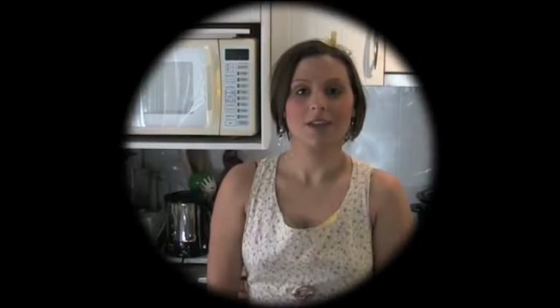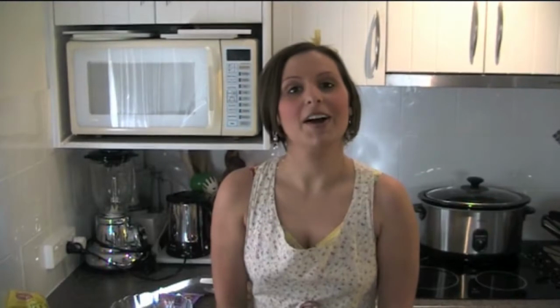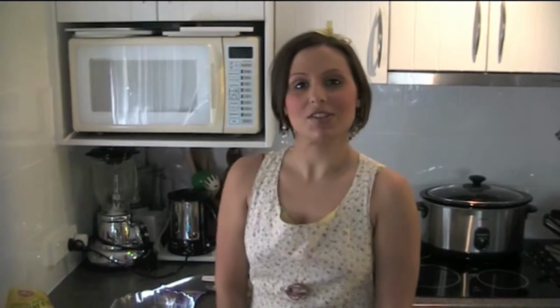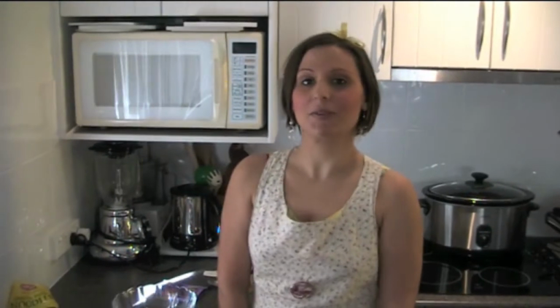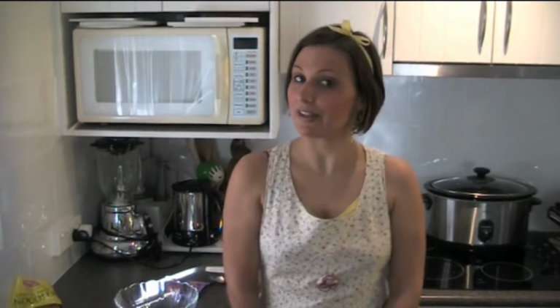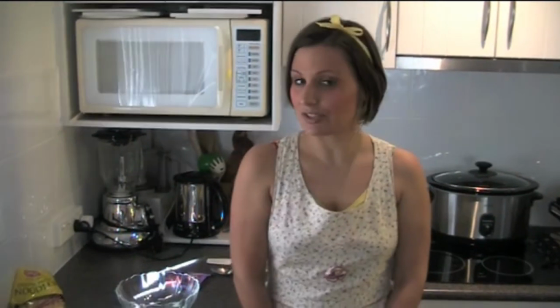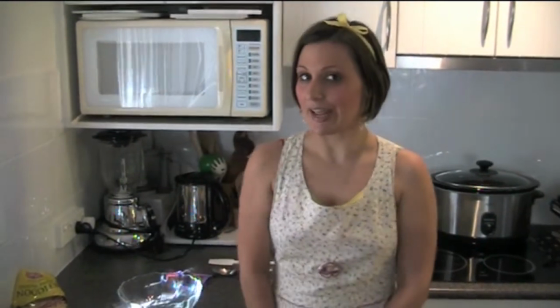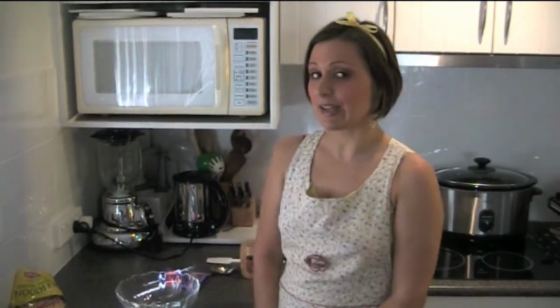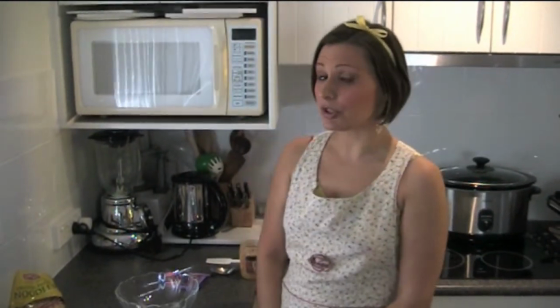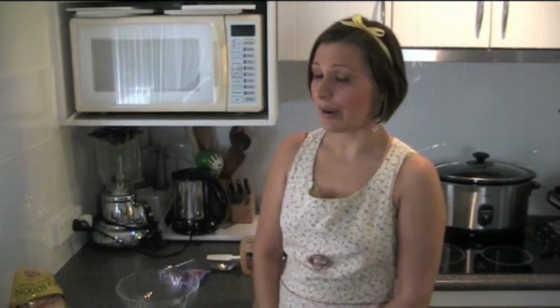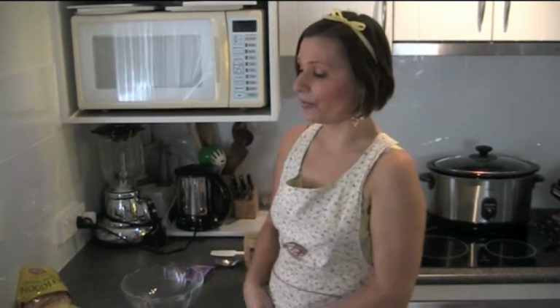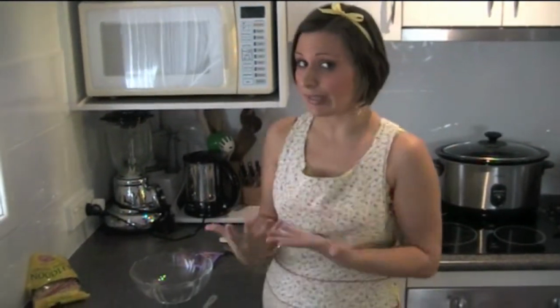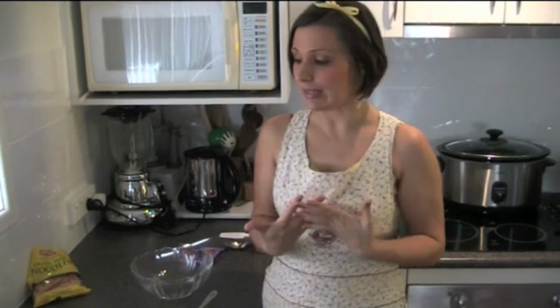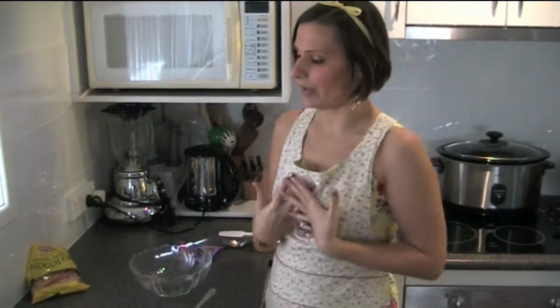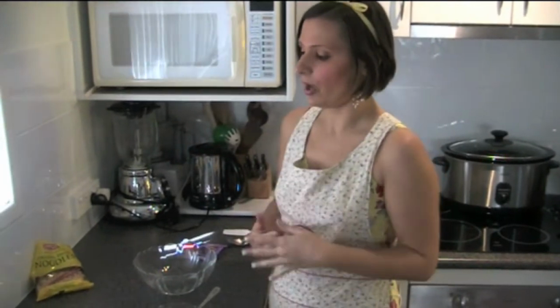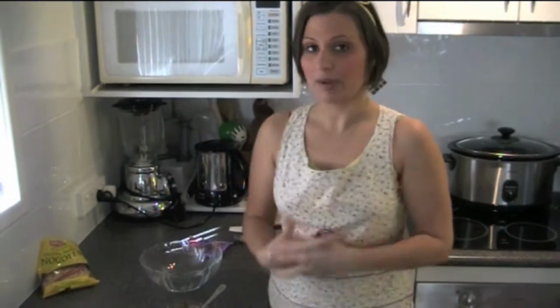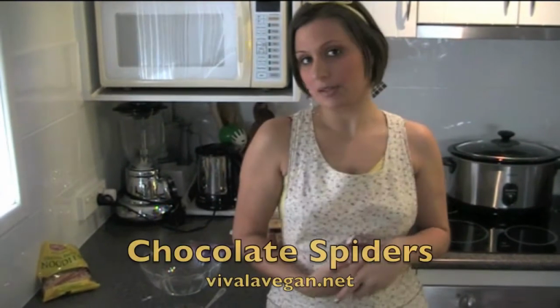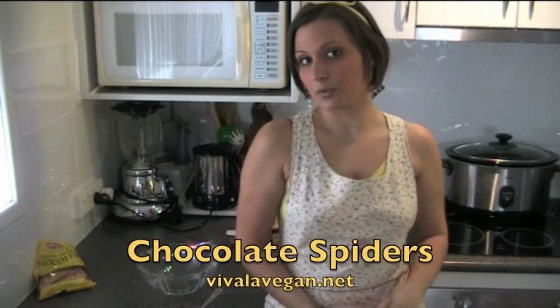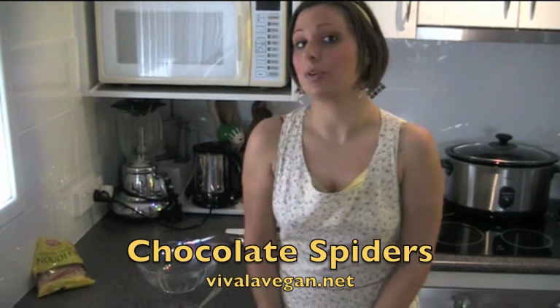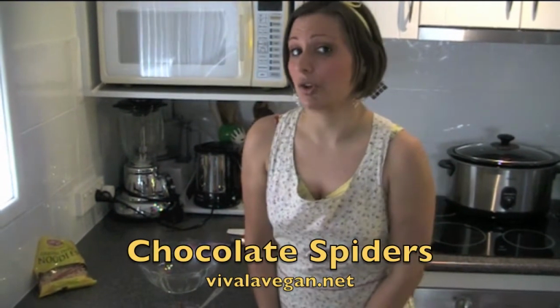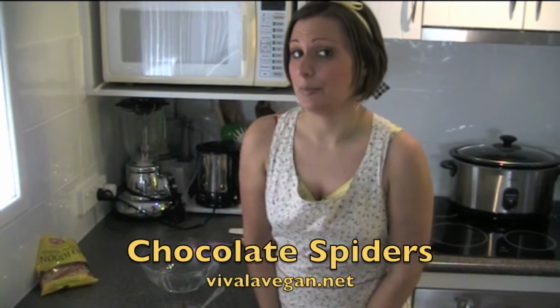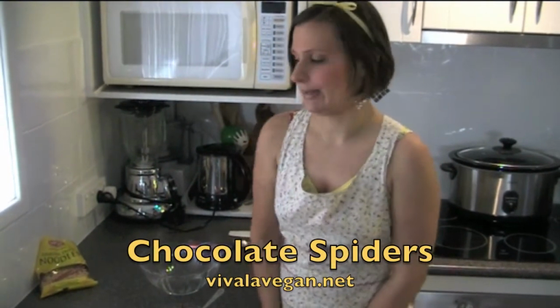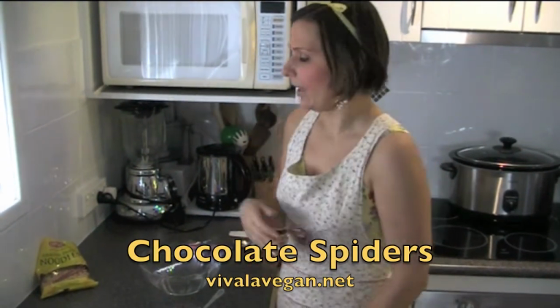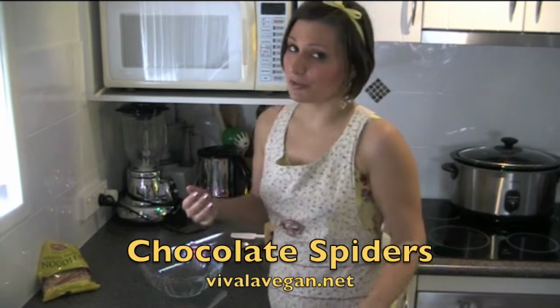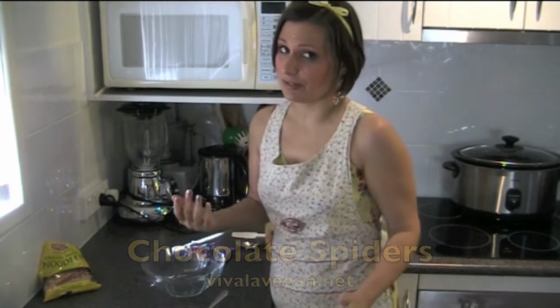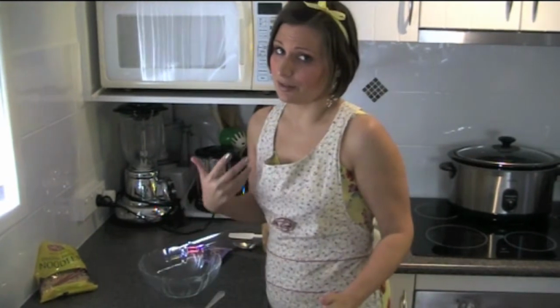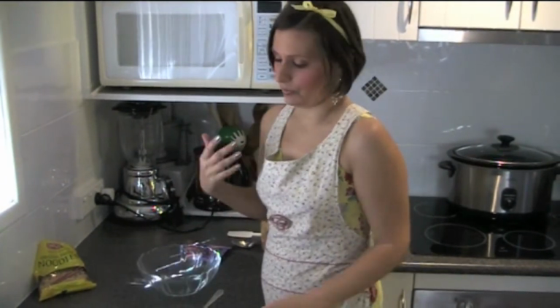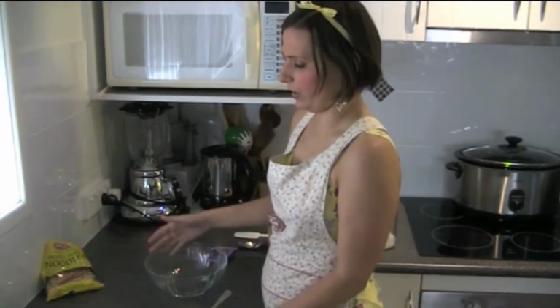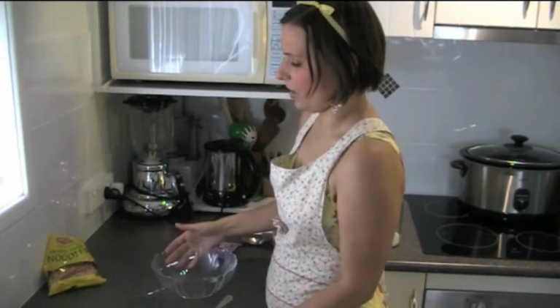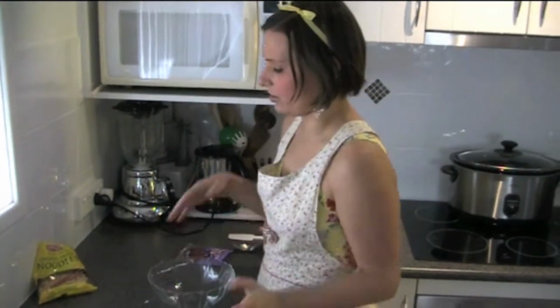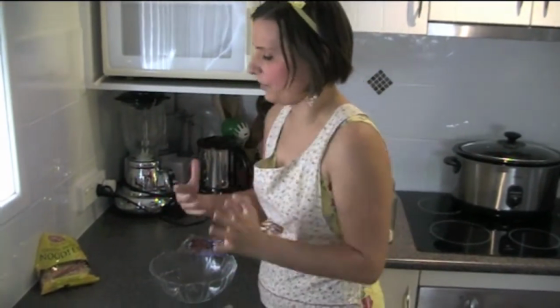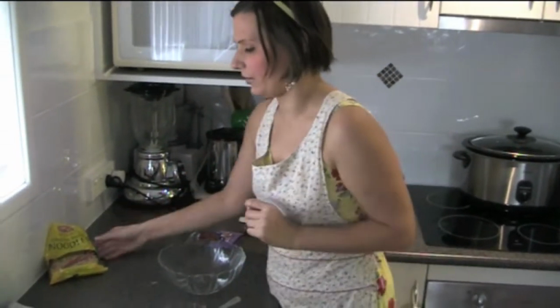Hi, I'm Lee Chantel from VivaLeVegan.net and today I'm going to show you how to make a really easy item called Chocolate Spiders. This is good for kids to get involved with cooking as well, or just preparing things.